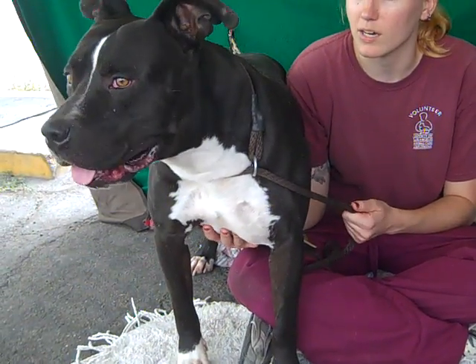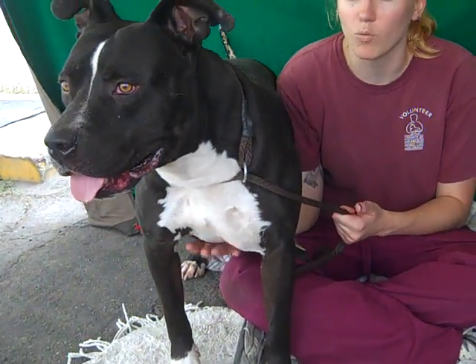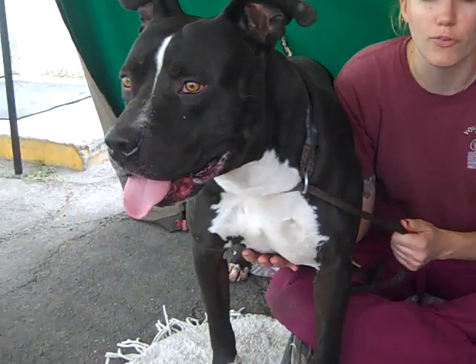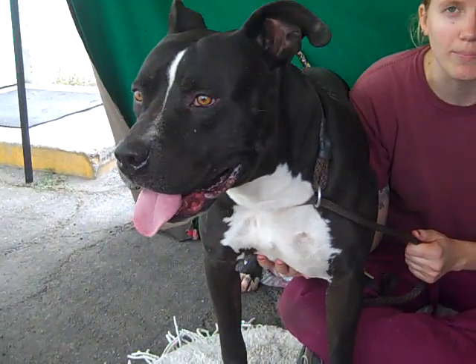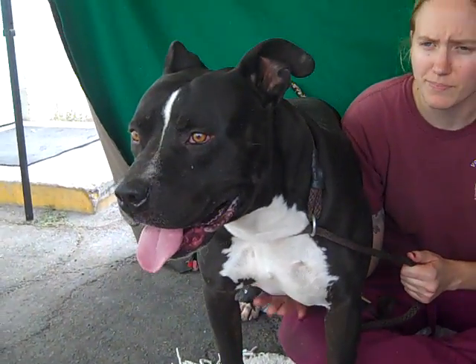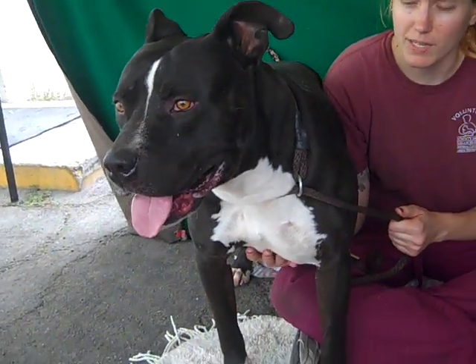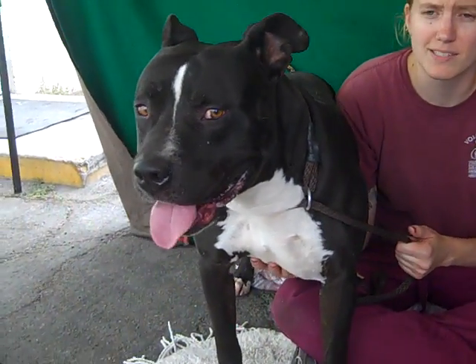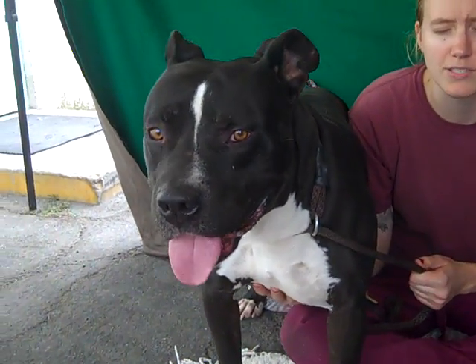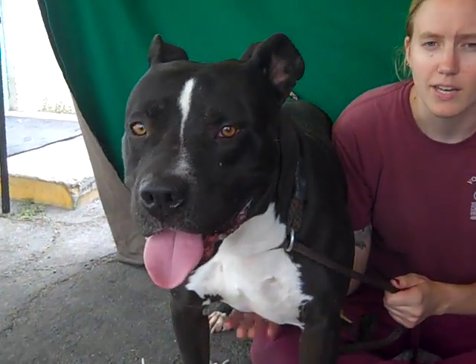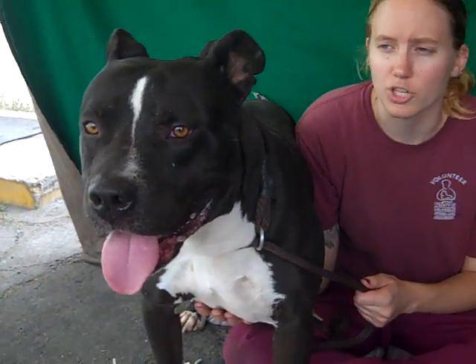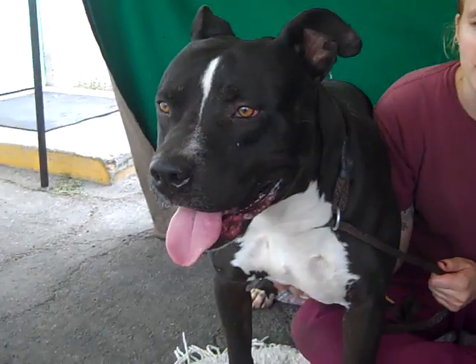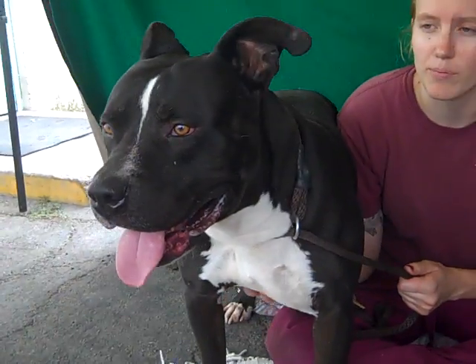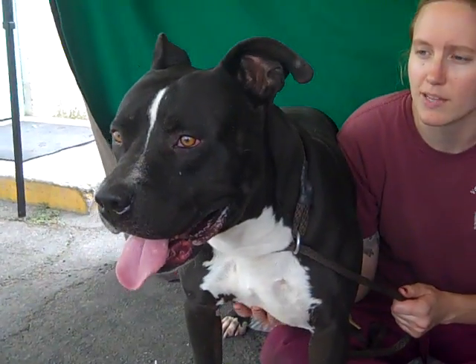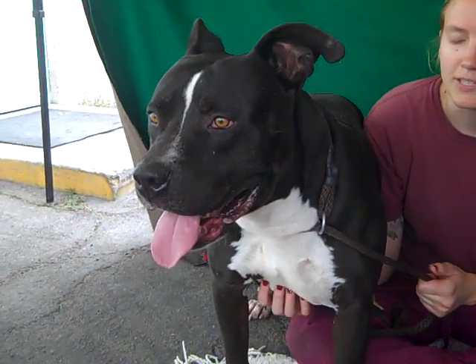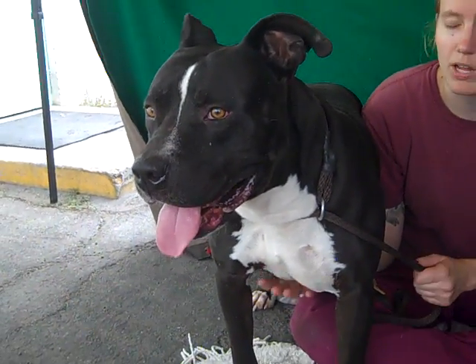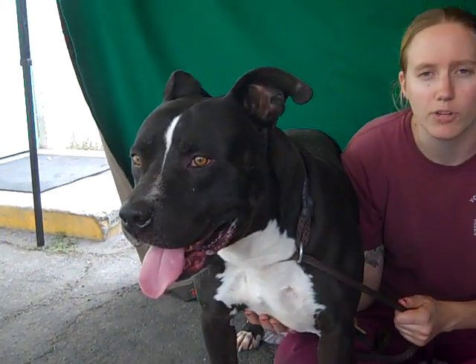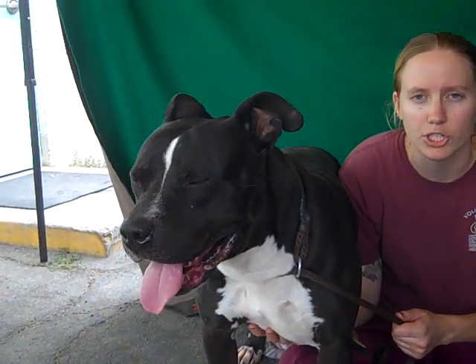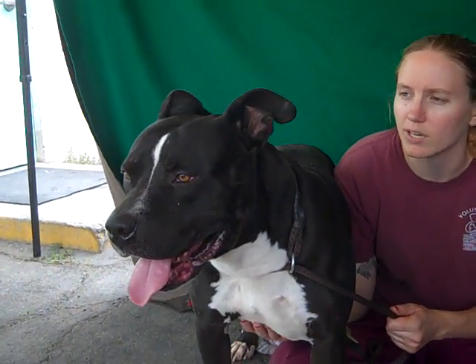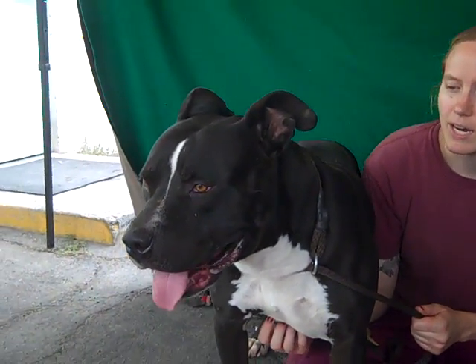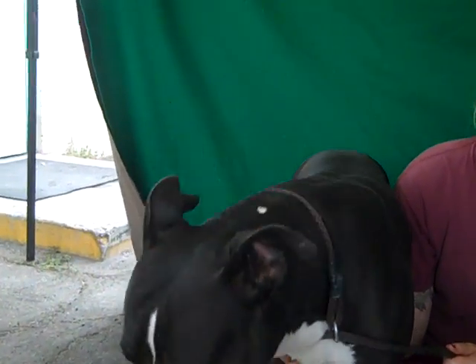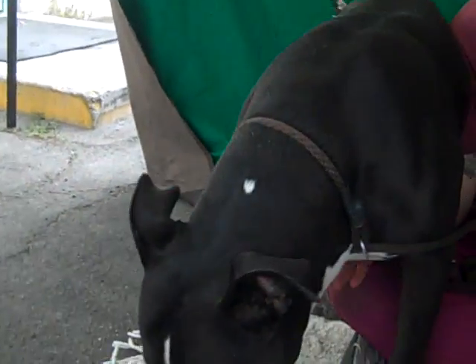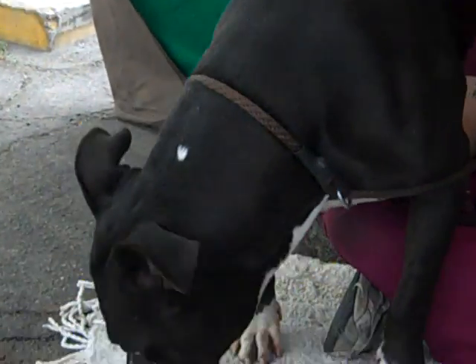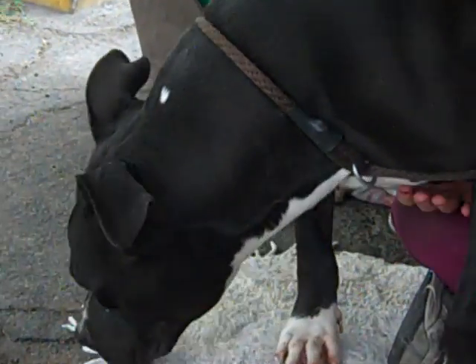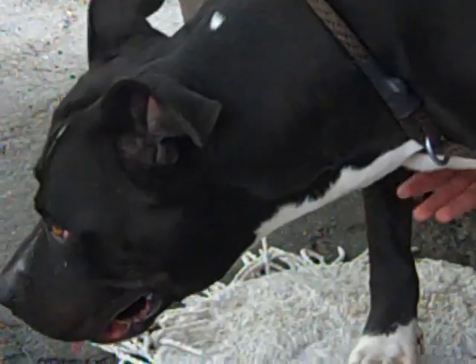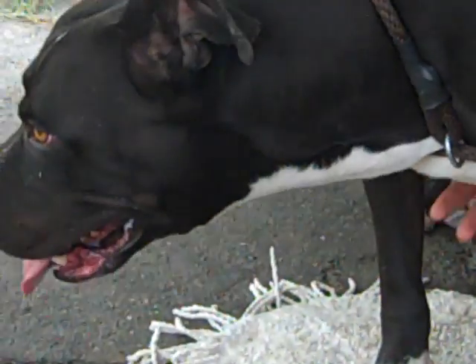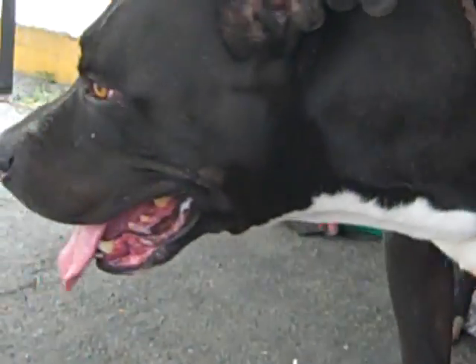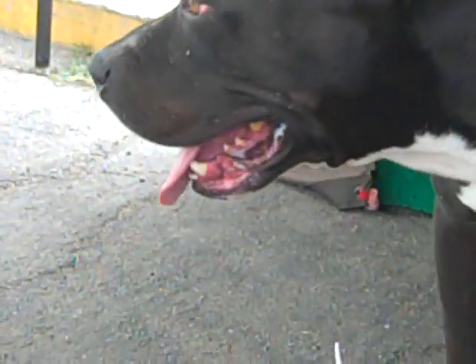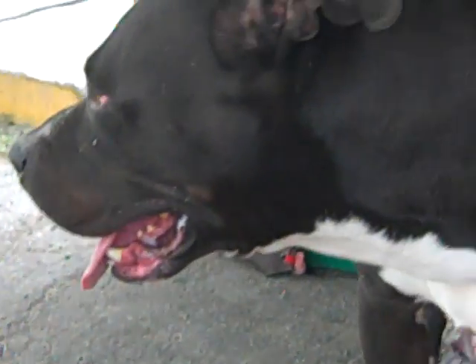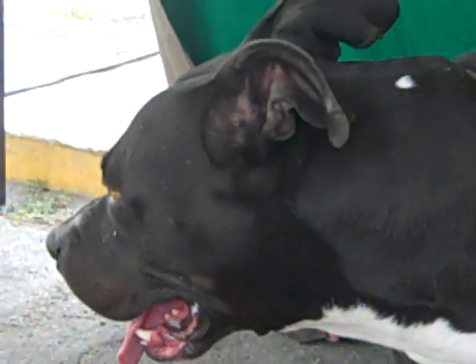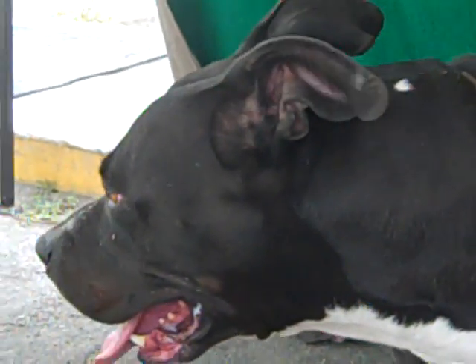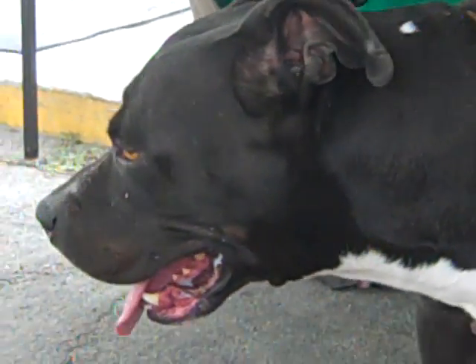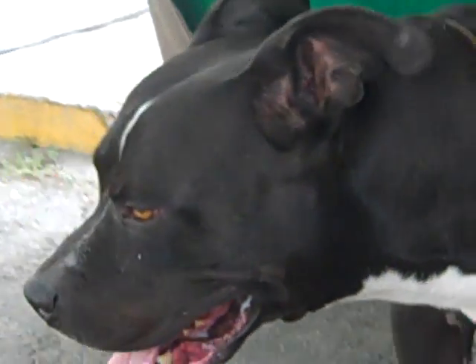He's got a wonderful temperament. He passed his shelter-administered temperament test, did well on every portion of it, got along great with the other dogs. The only thing is that his enthusiasm just makes him difficult to control.